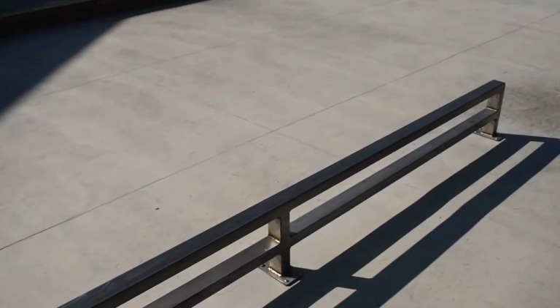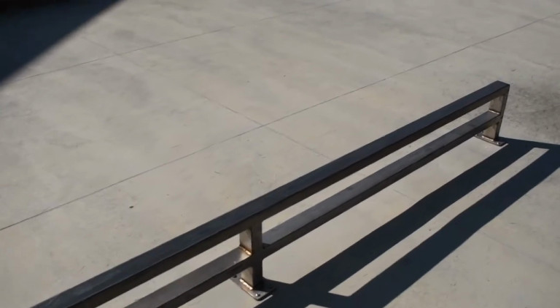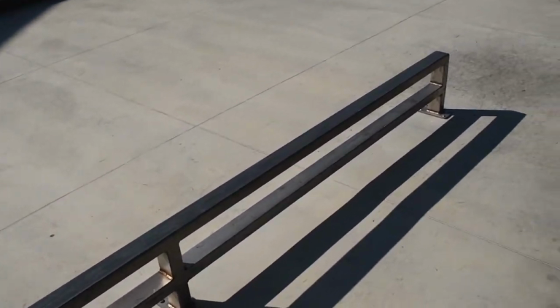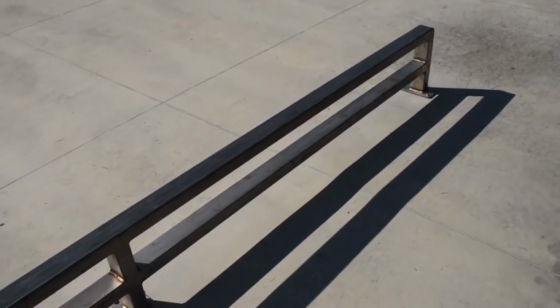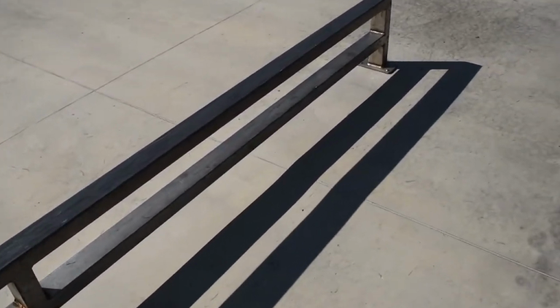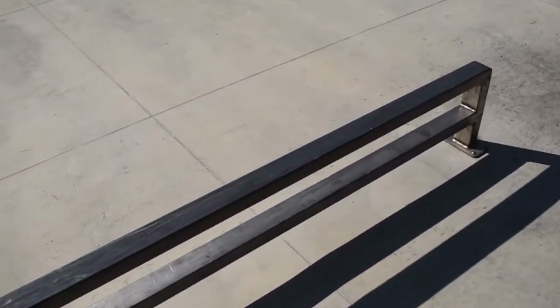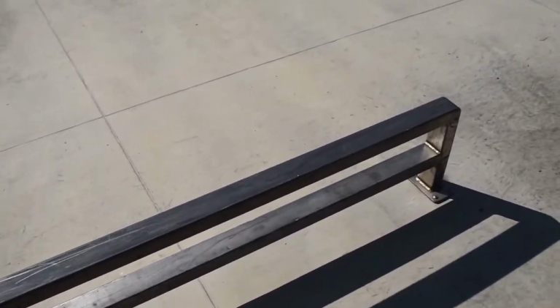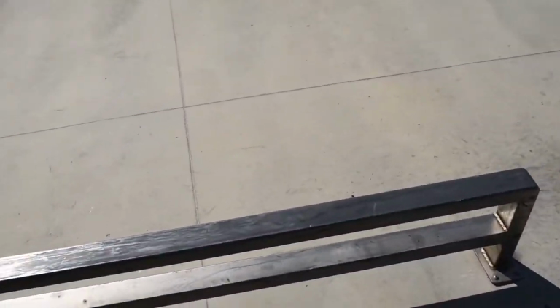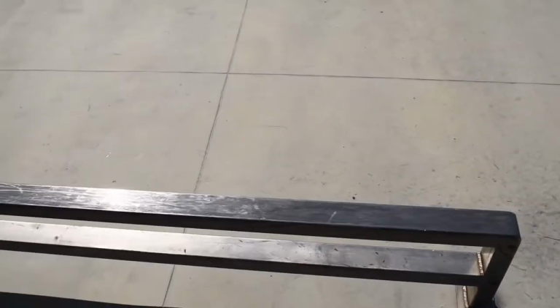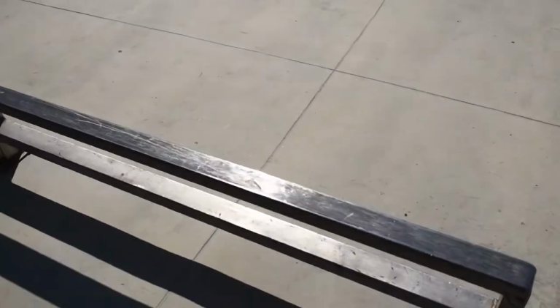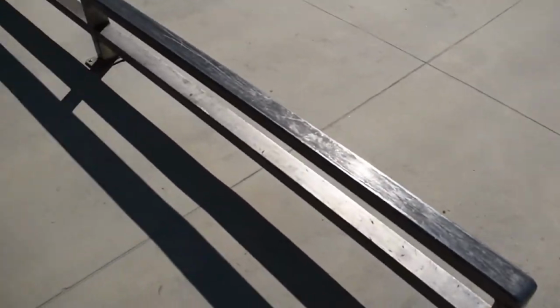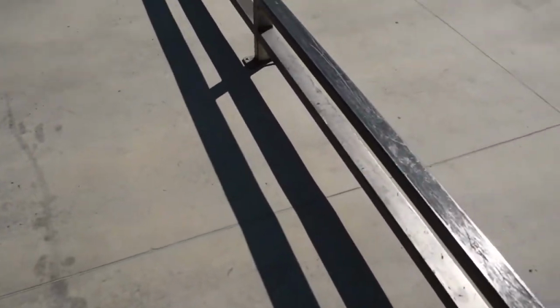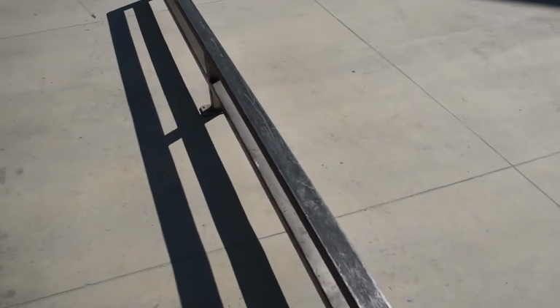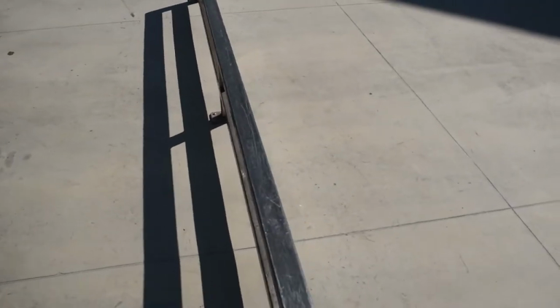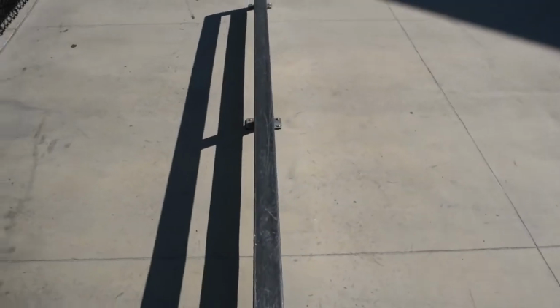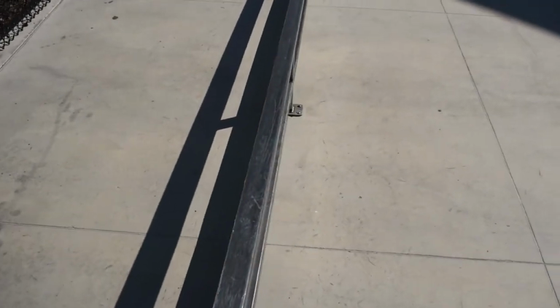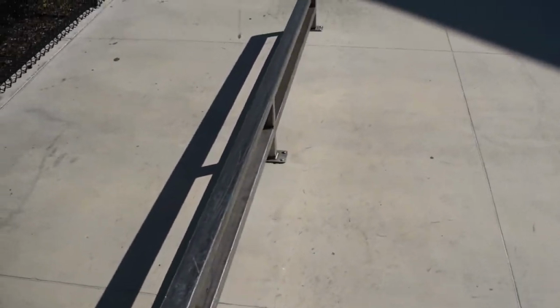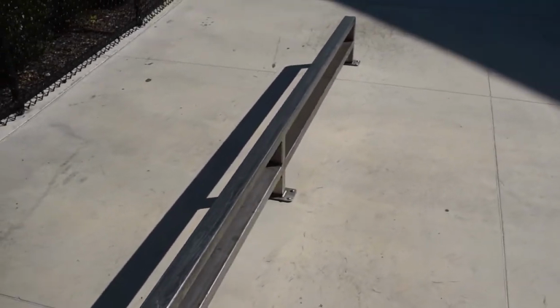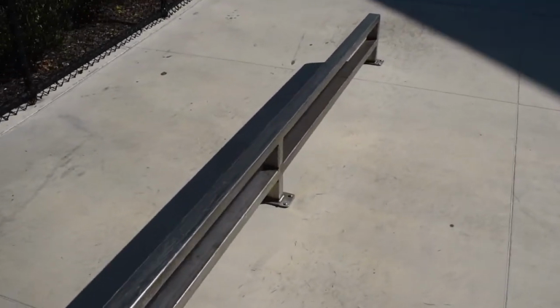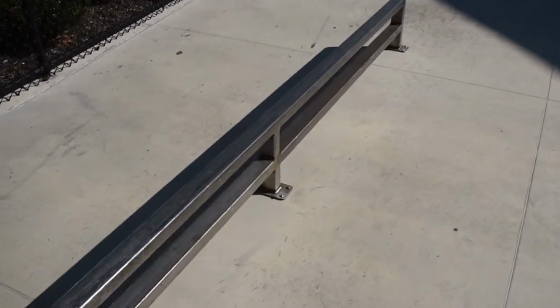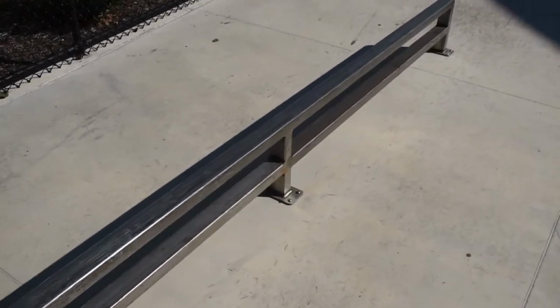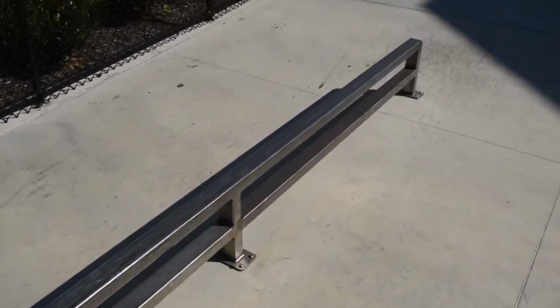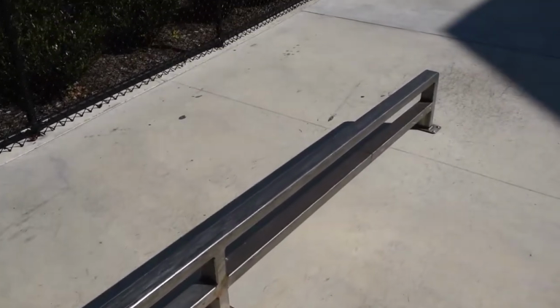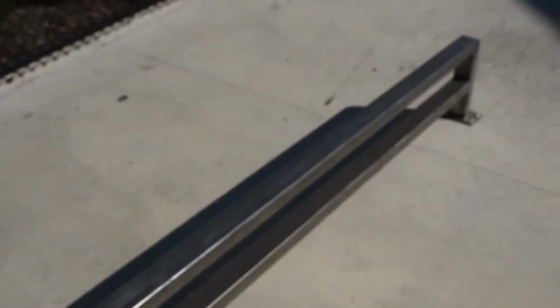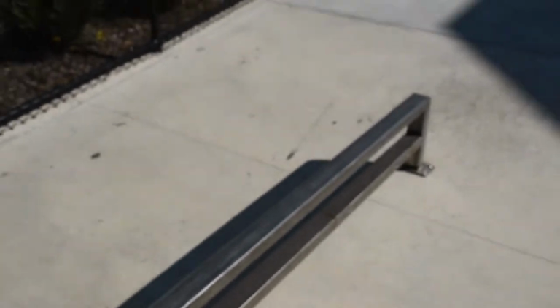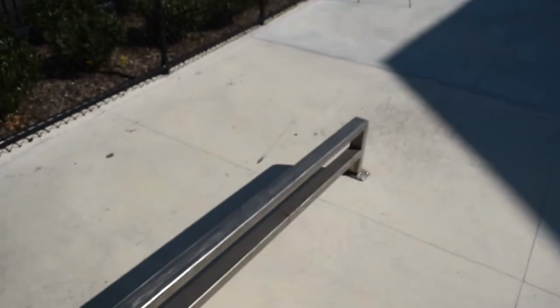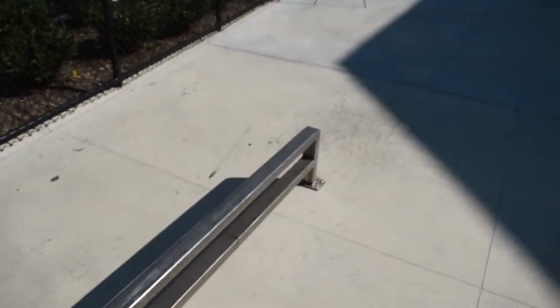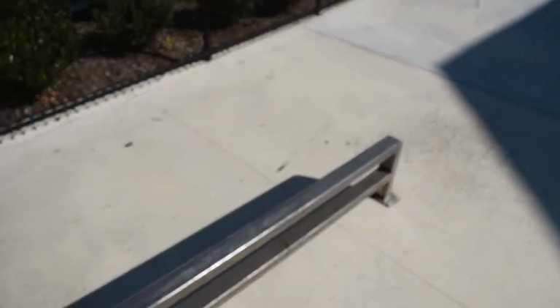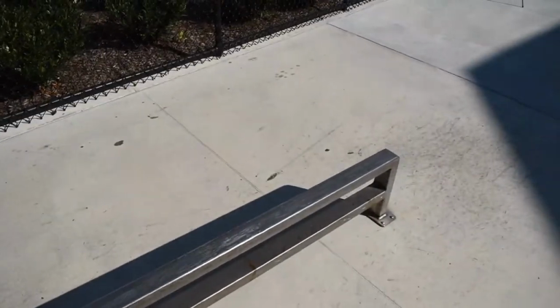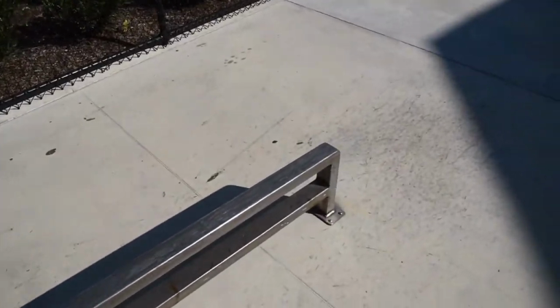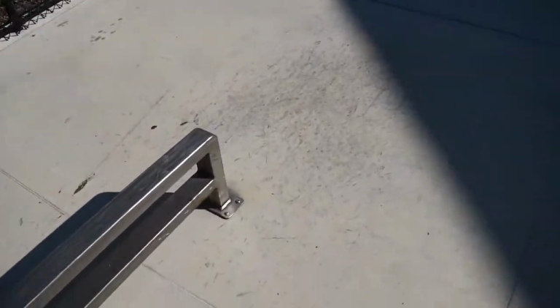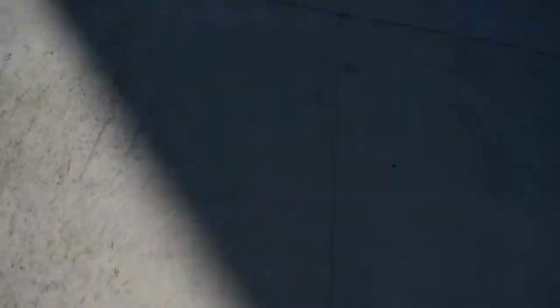This flat bar is probably the best obstacle in this park, because there isn't that many parks with flat bars in them, so that's good. I really like this park already. Now let's skate.